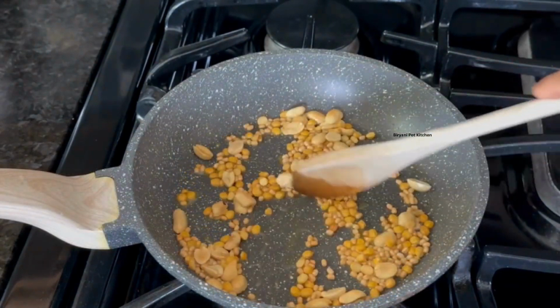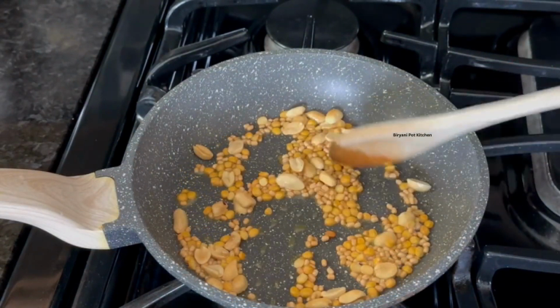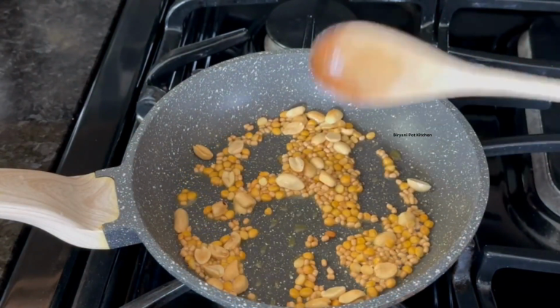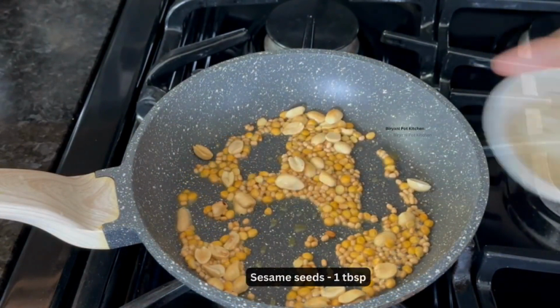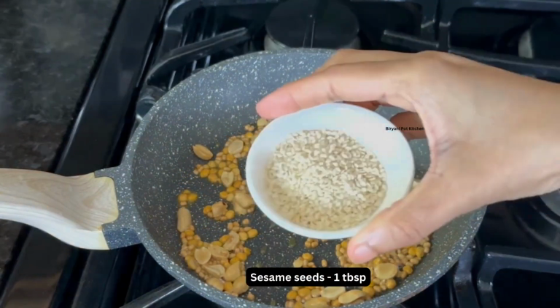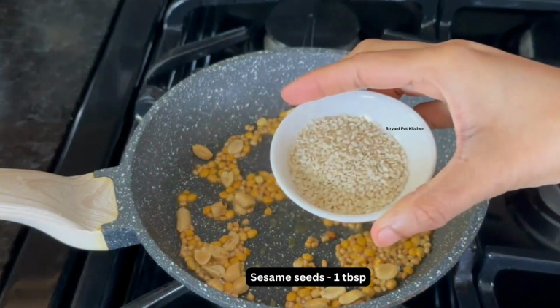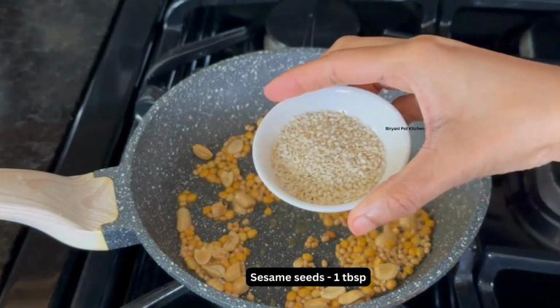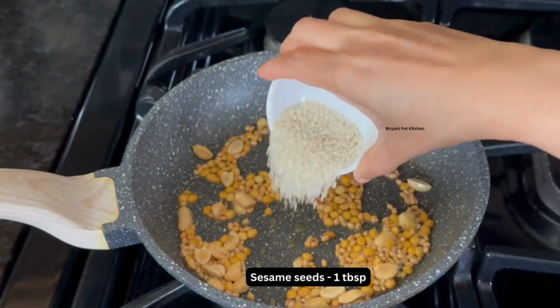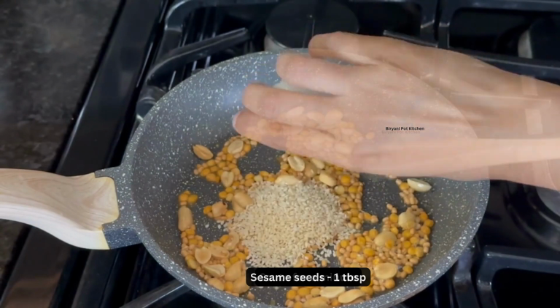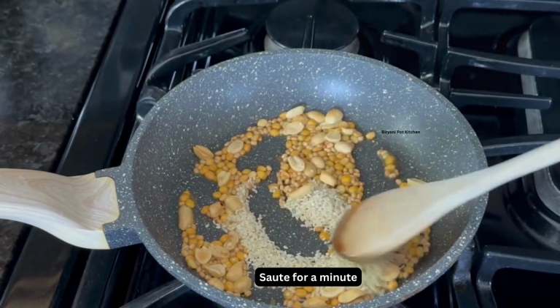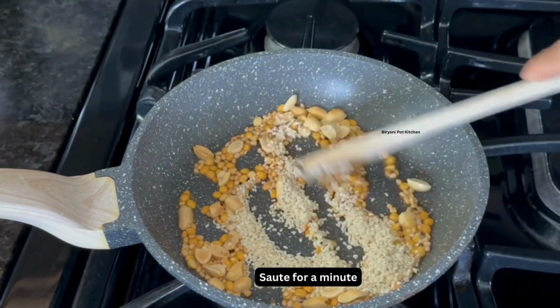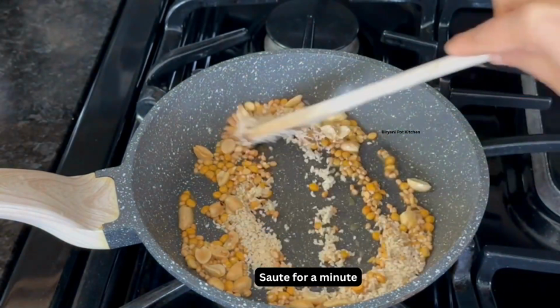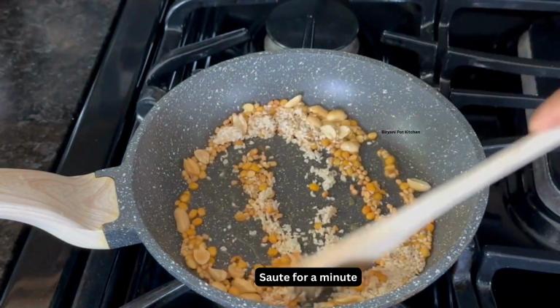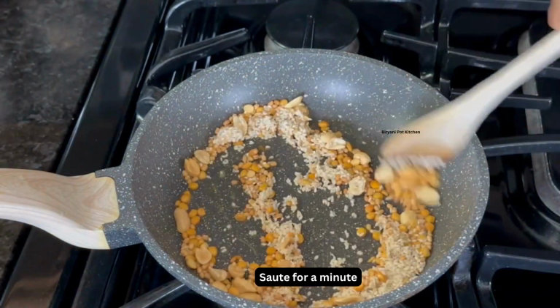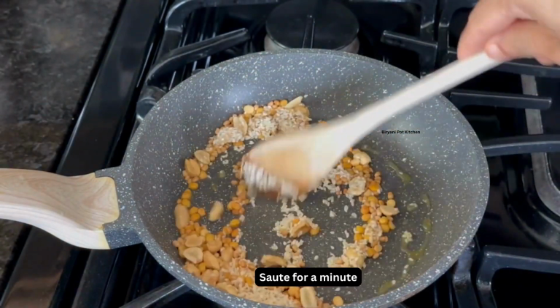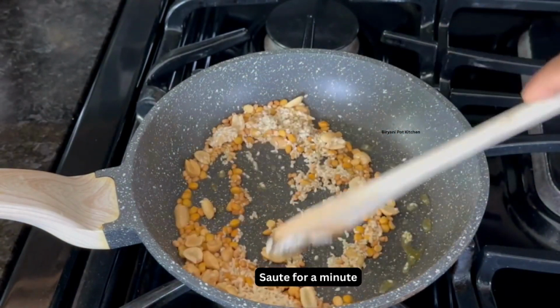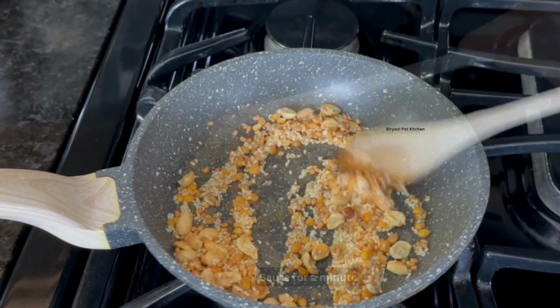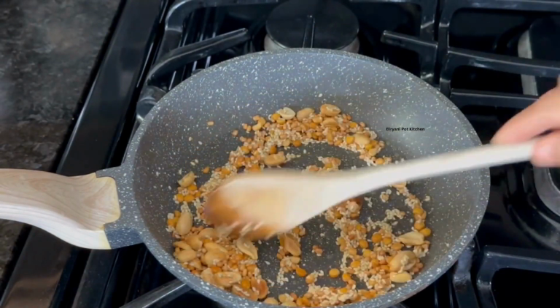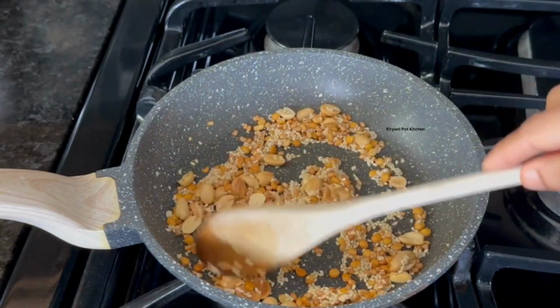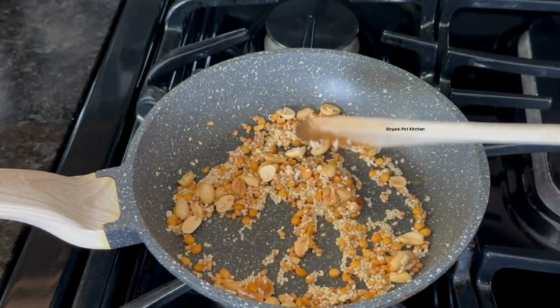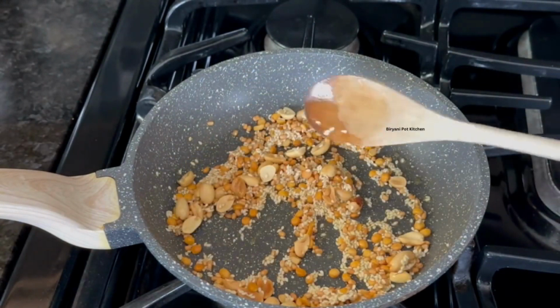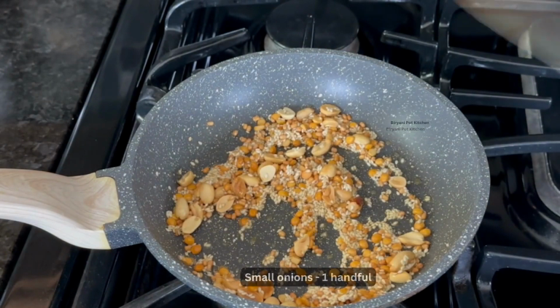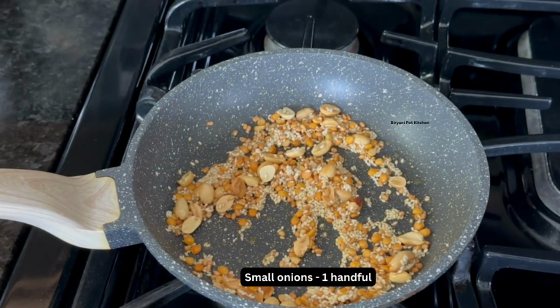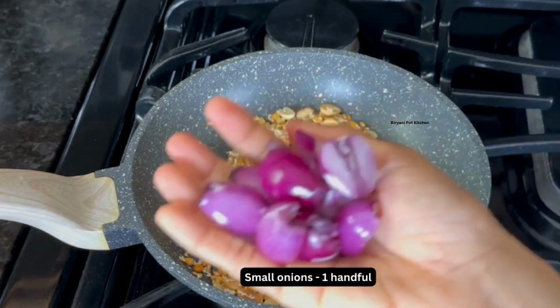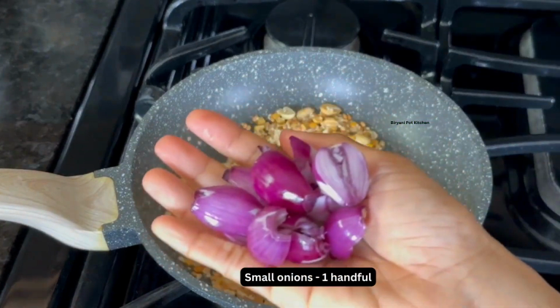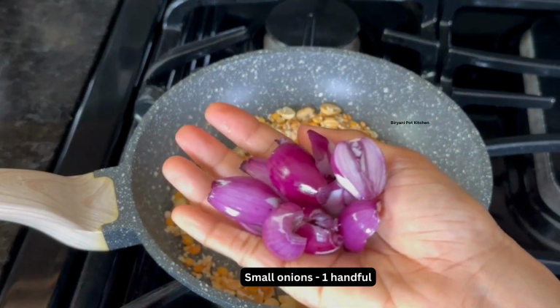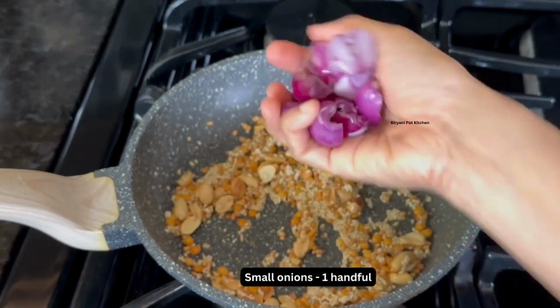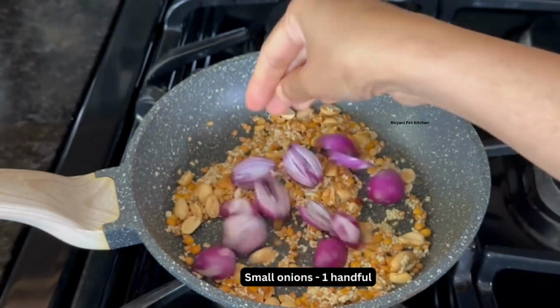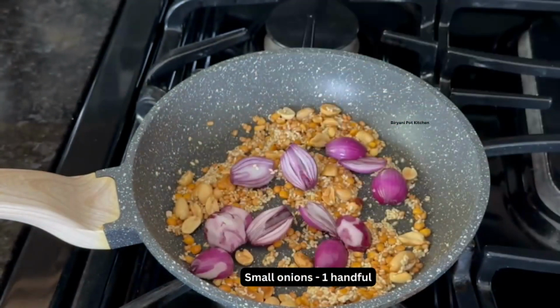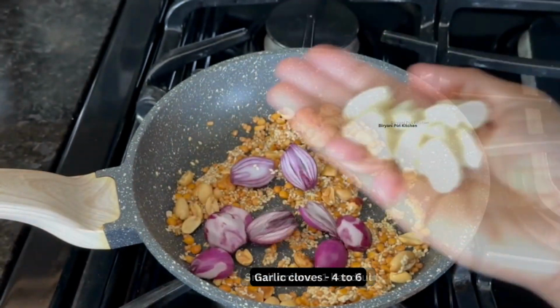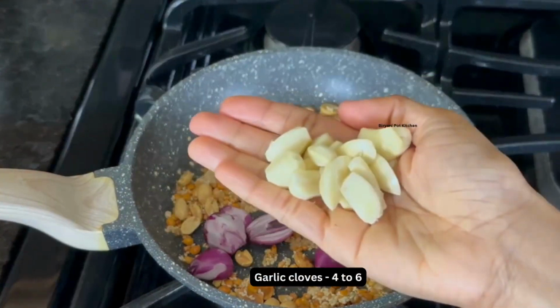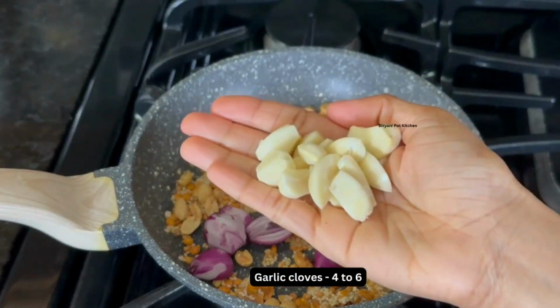Now you can see it has turned brown. At this stage, add a tablespoon of white sesame seeds and saute for a minute. Then add a handful of small red onions along with 4-6 garlic cloves.